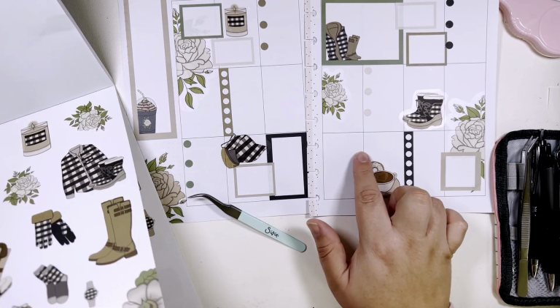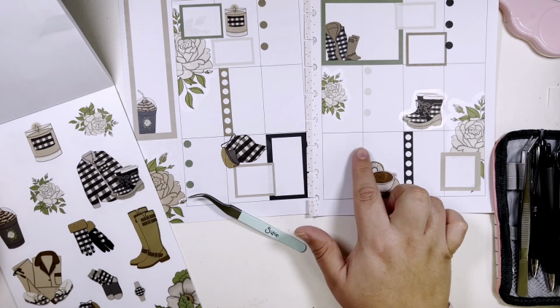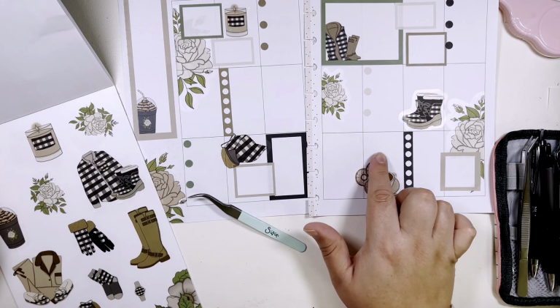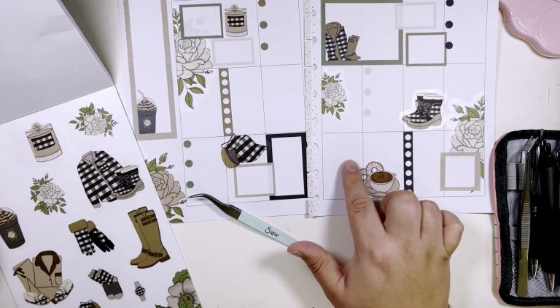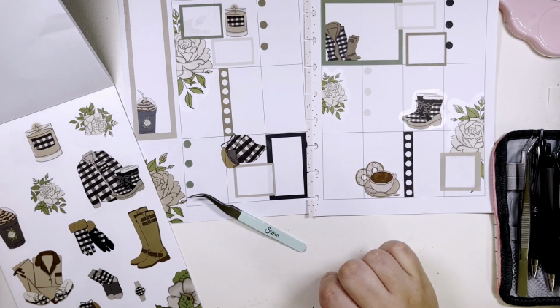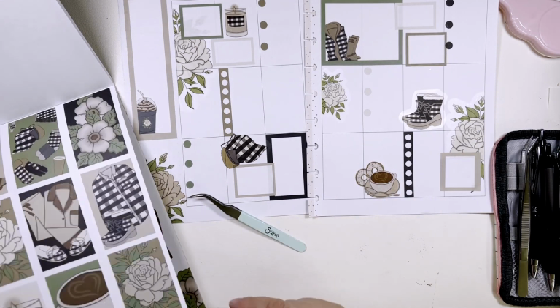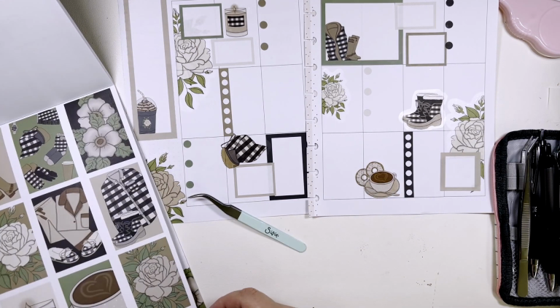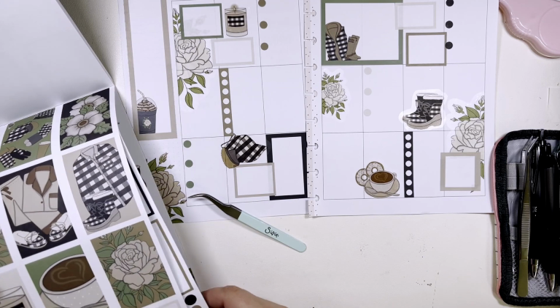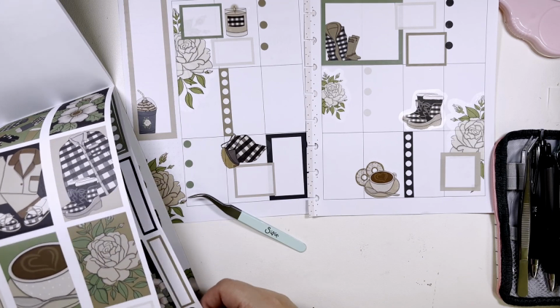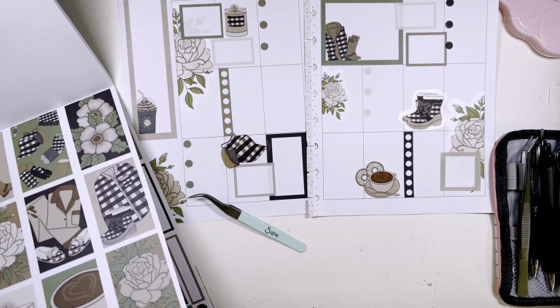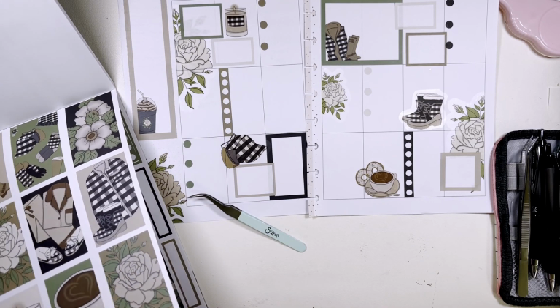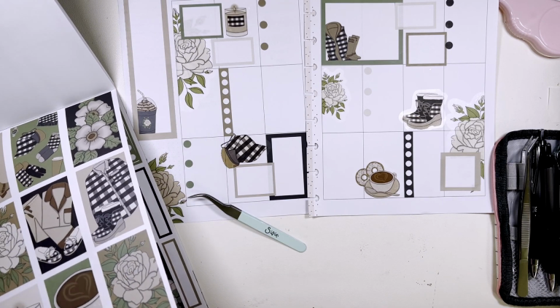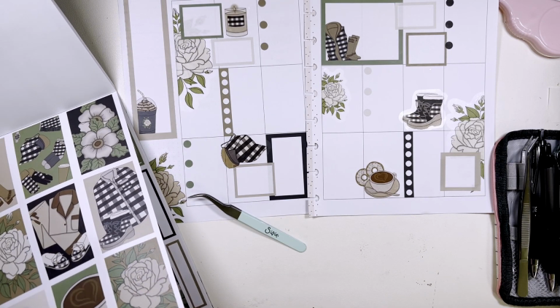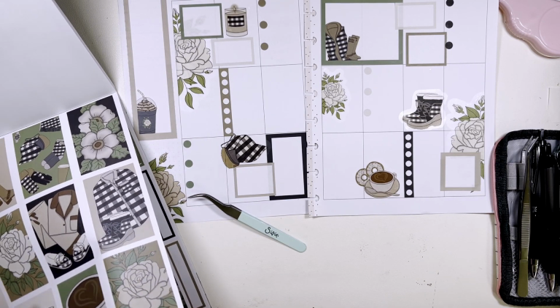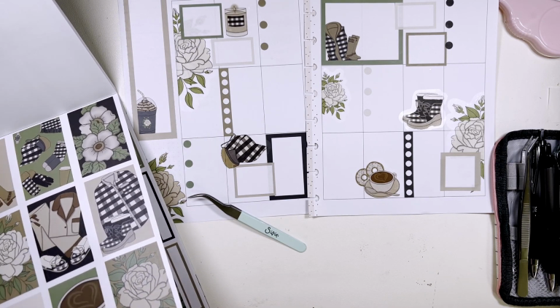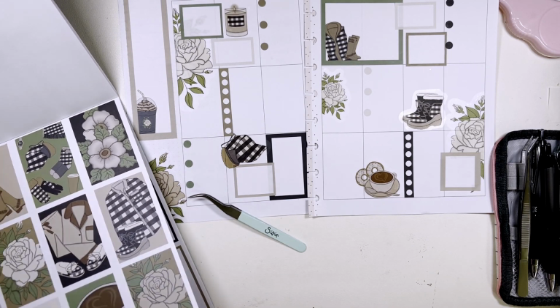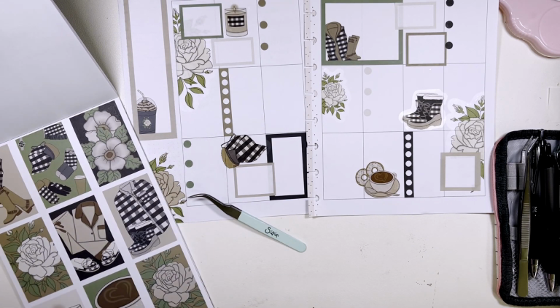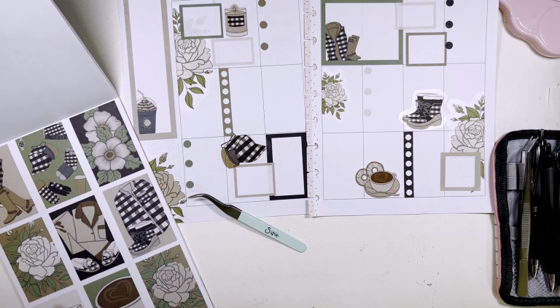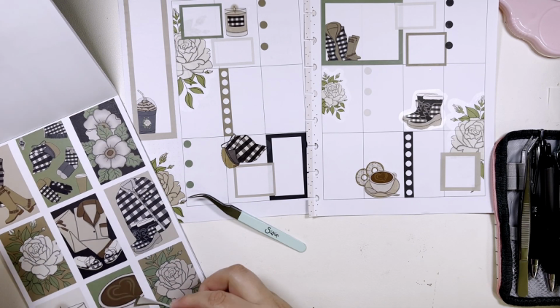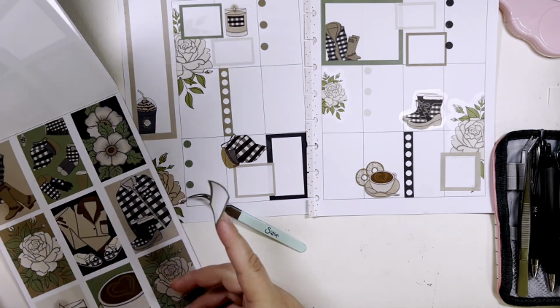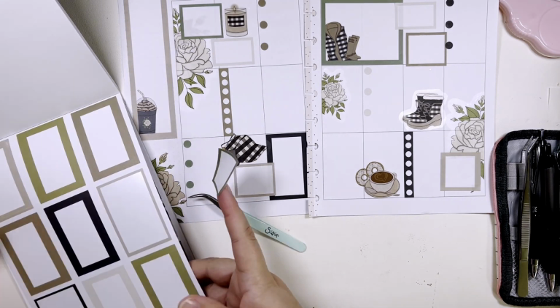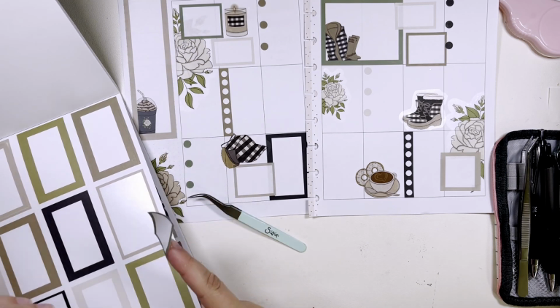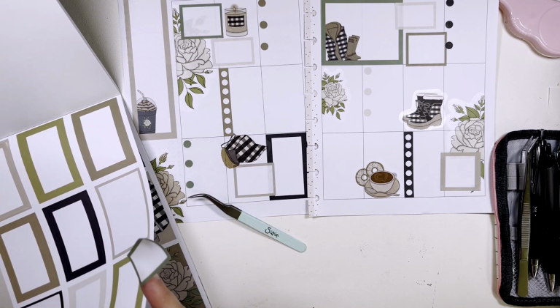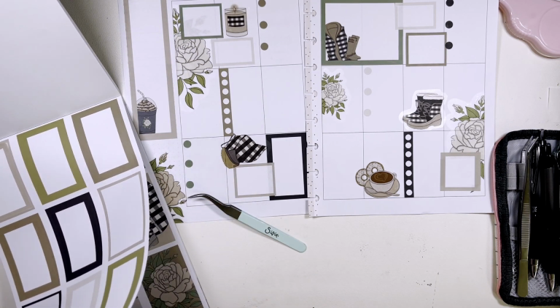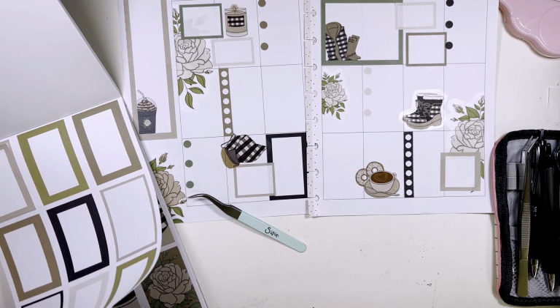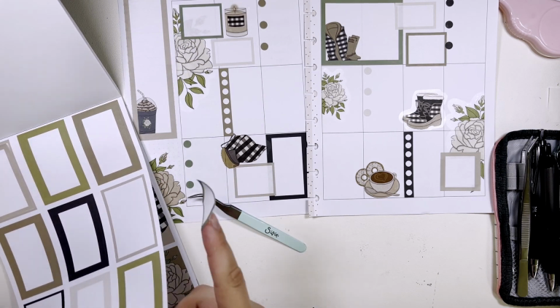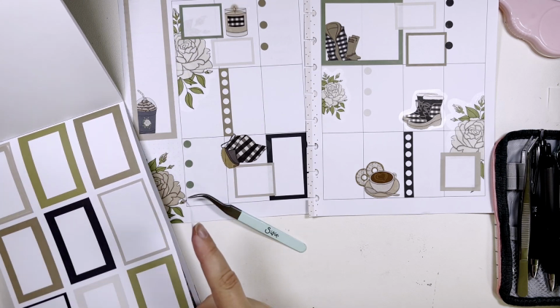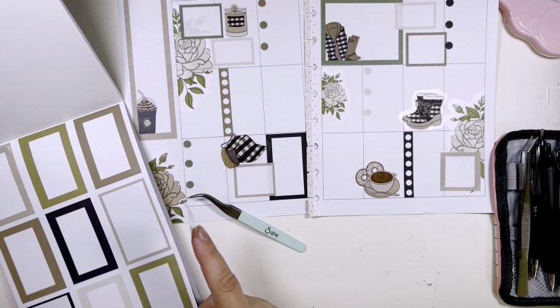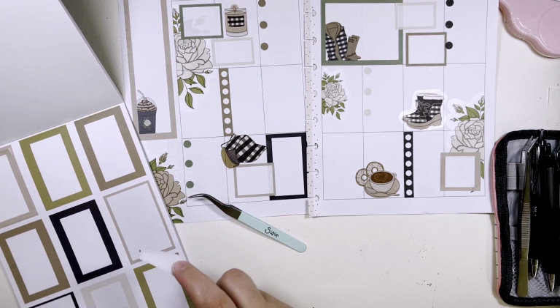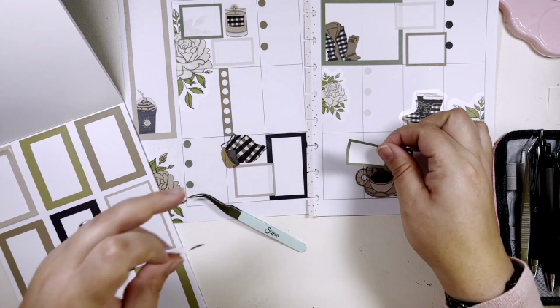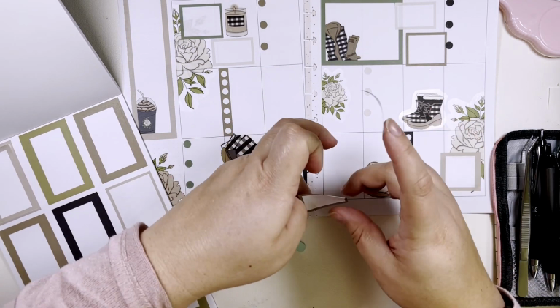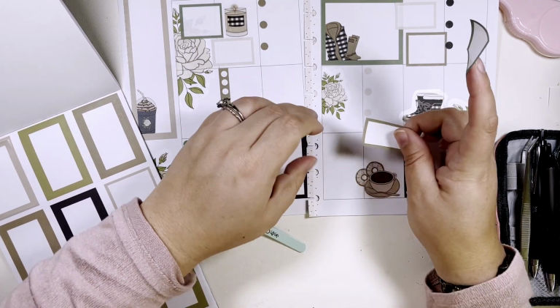I do feel like I still need a box here, maybe two — two small boxes.